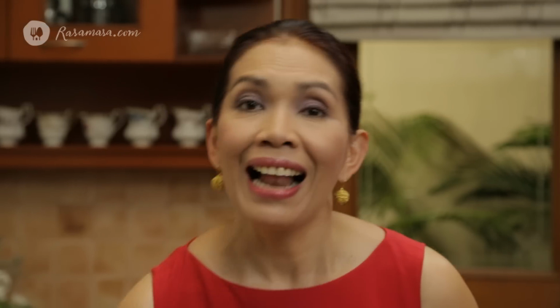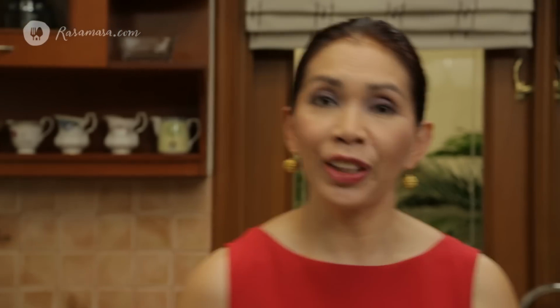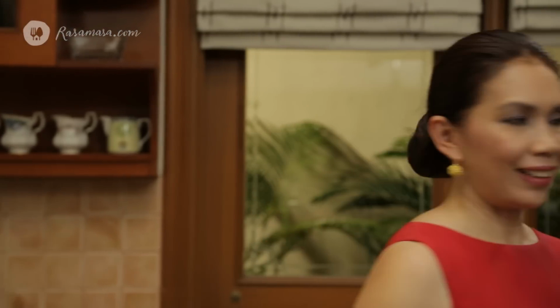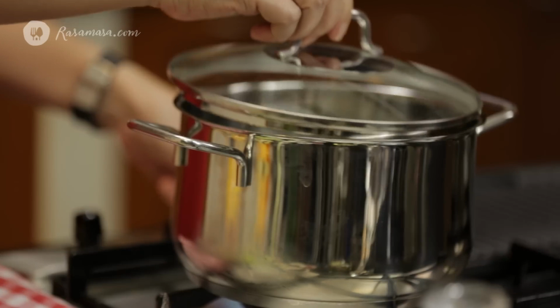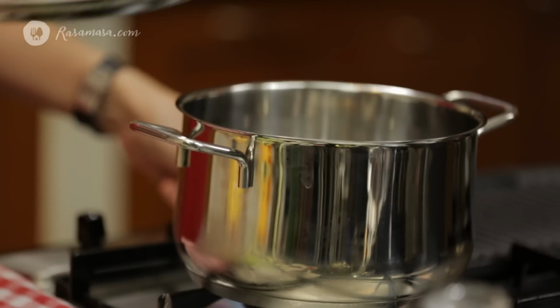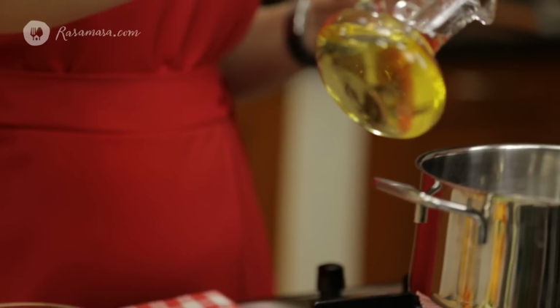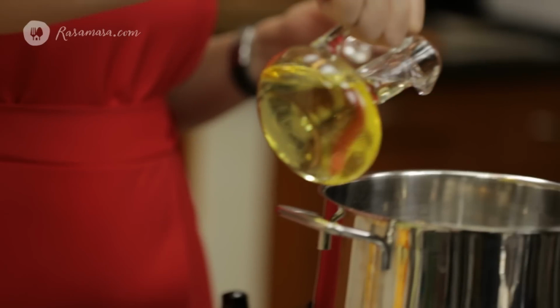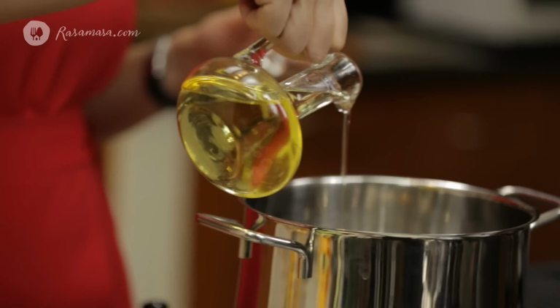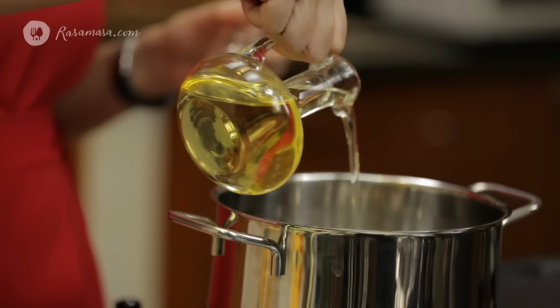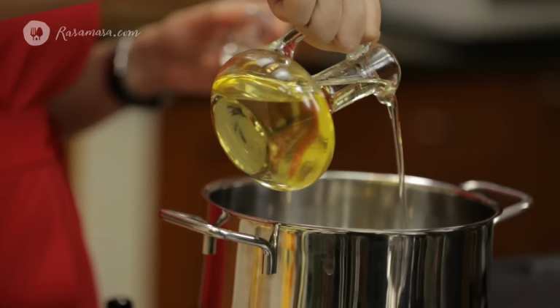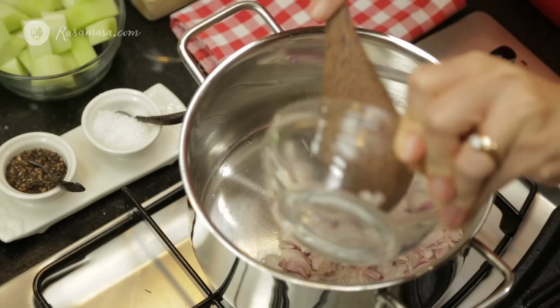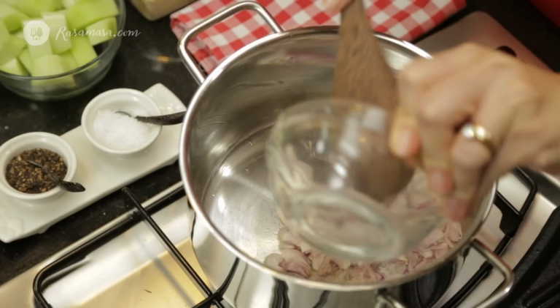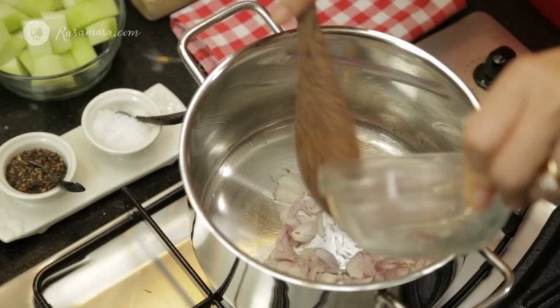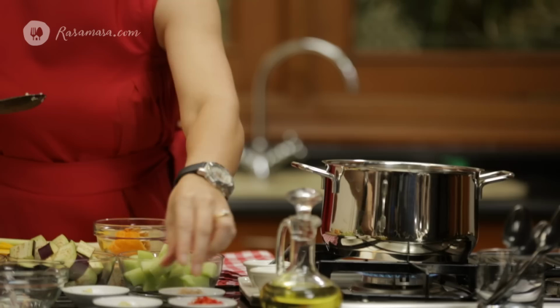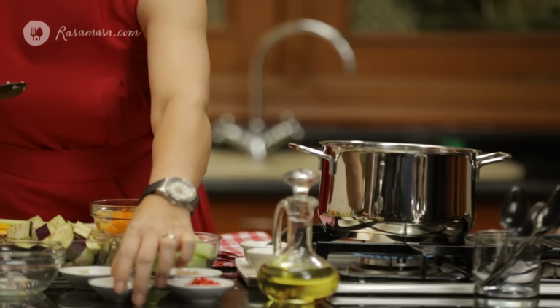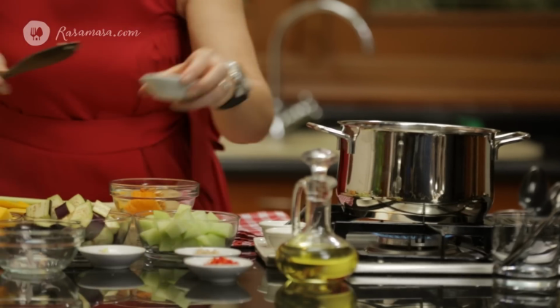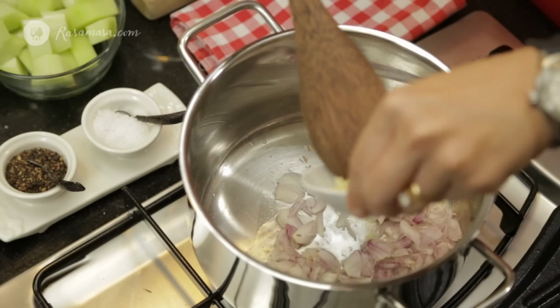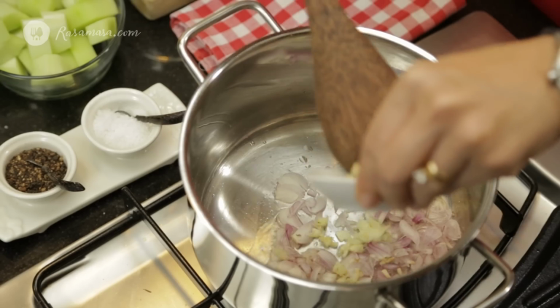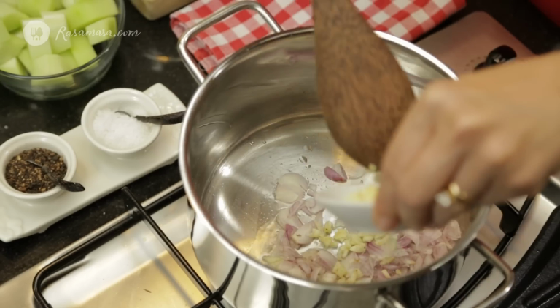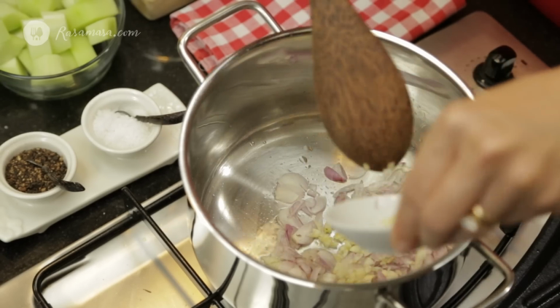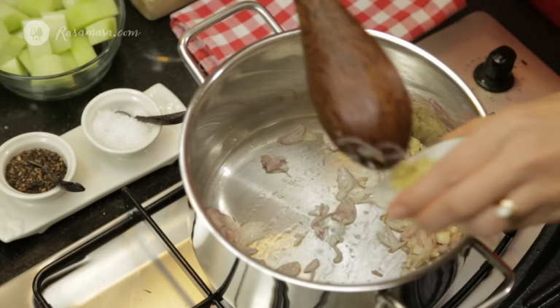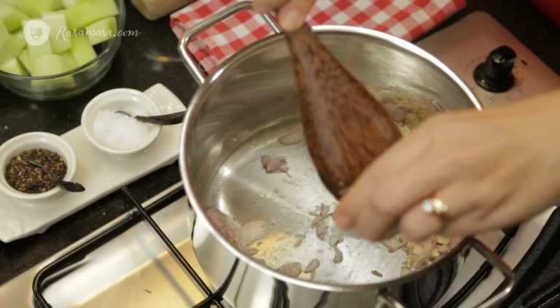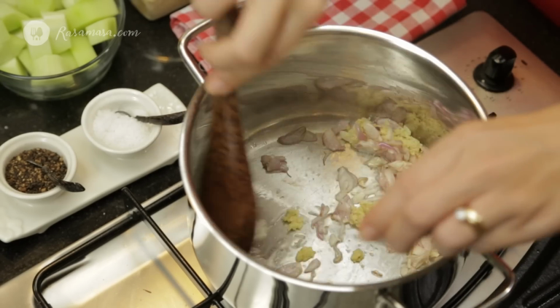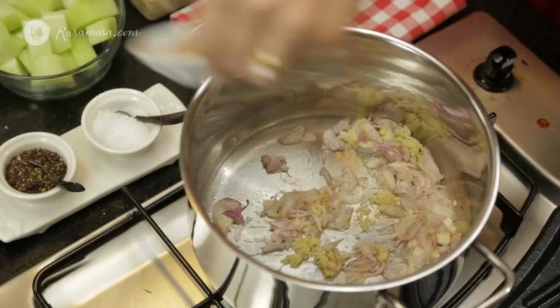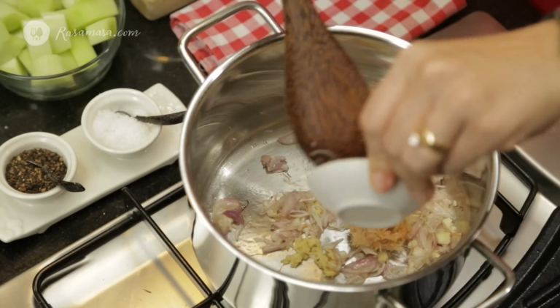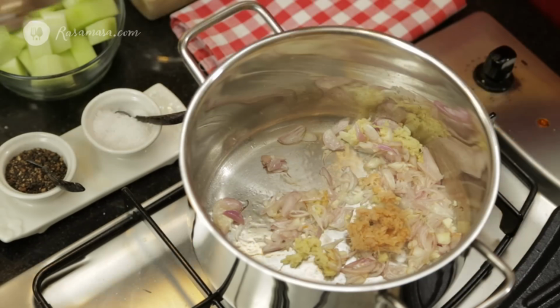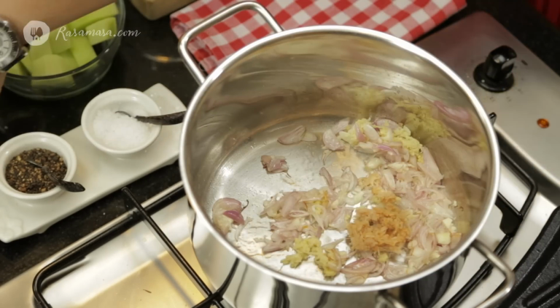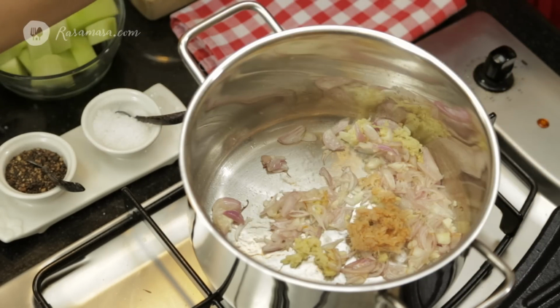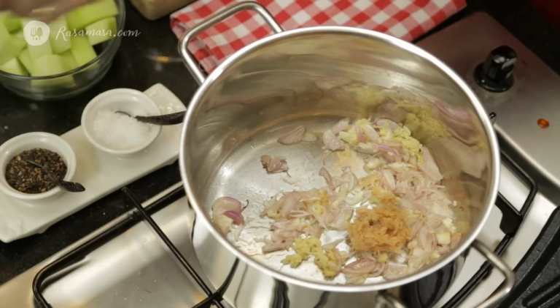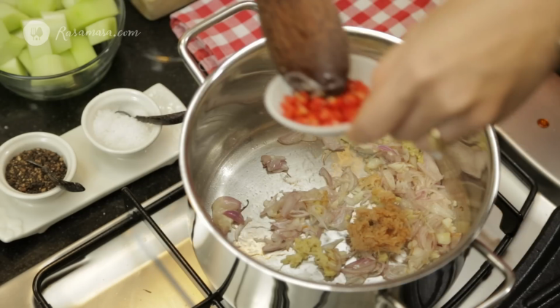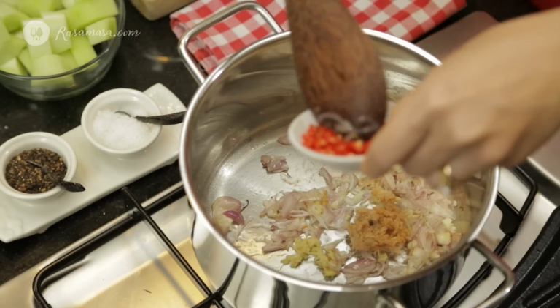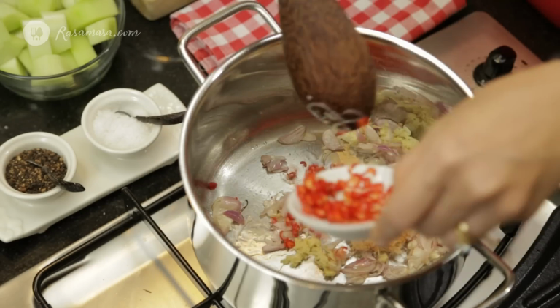Let's start cooking. I'm going to sauté the shallots and garlic. These ingredients — ginger, galangal, and chilies — are going to give these vegetables a lot of flavor.